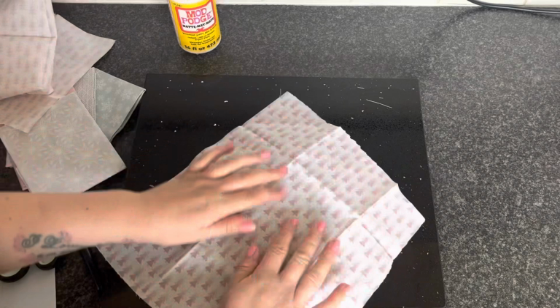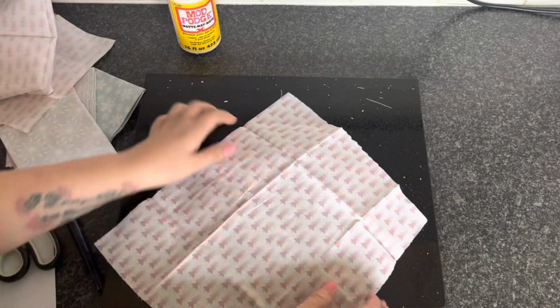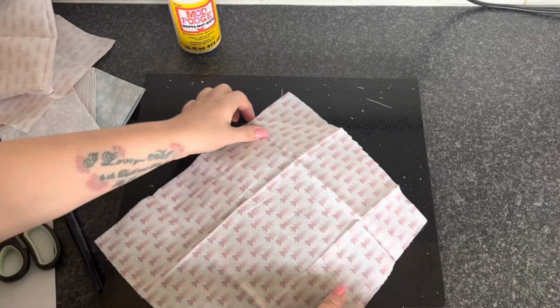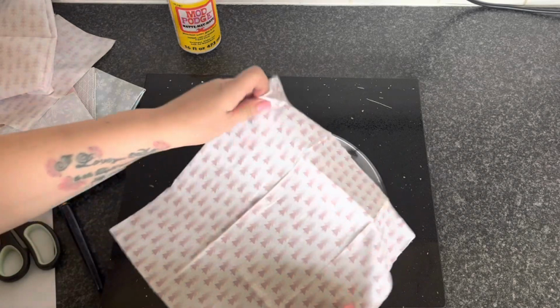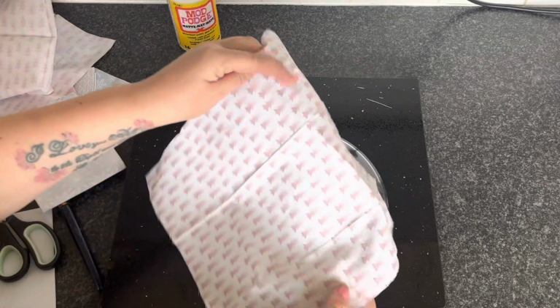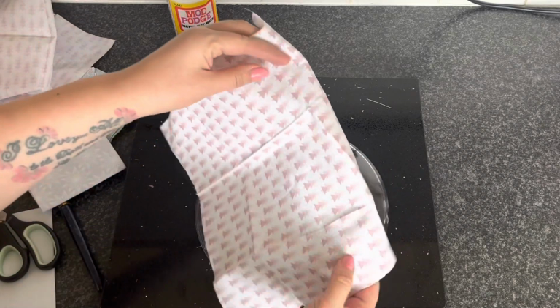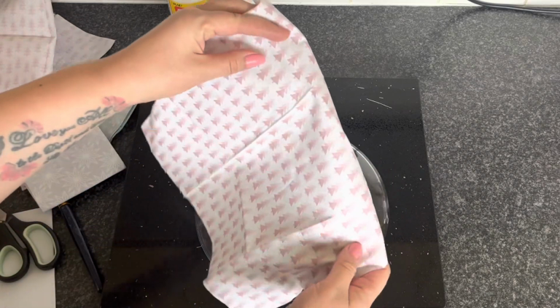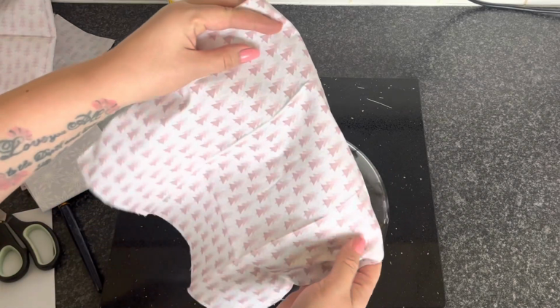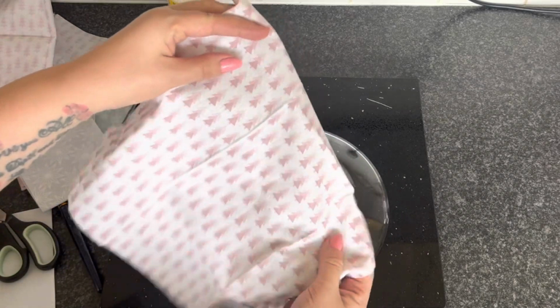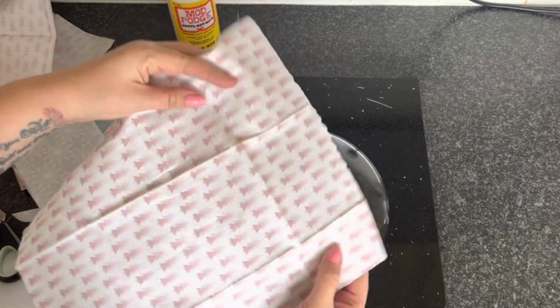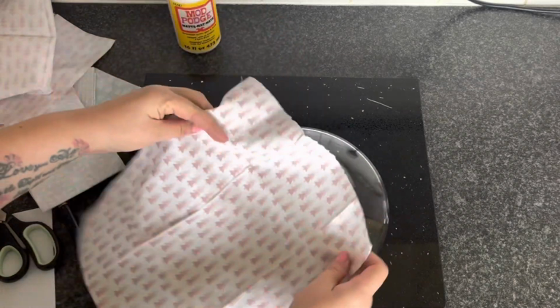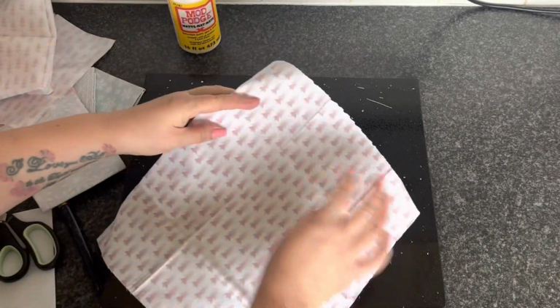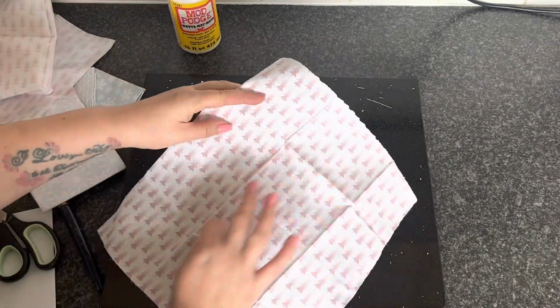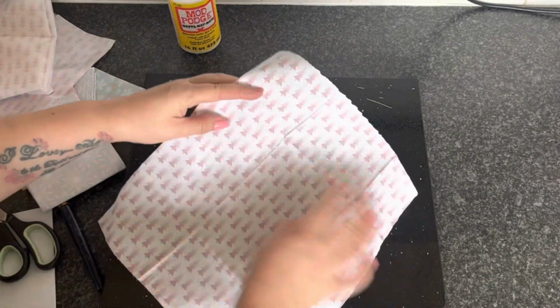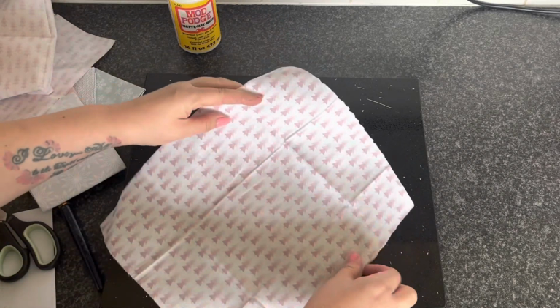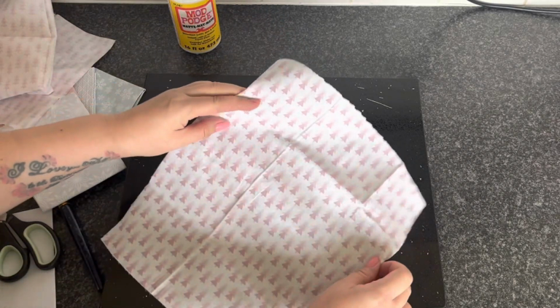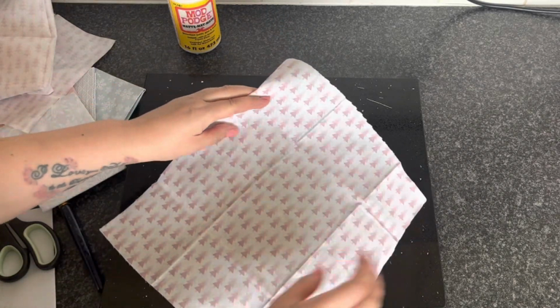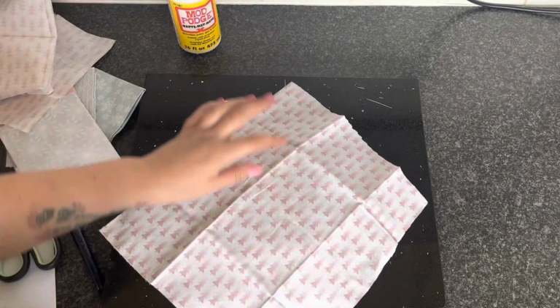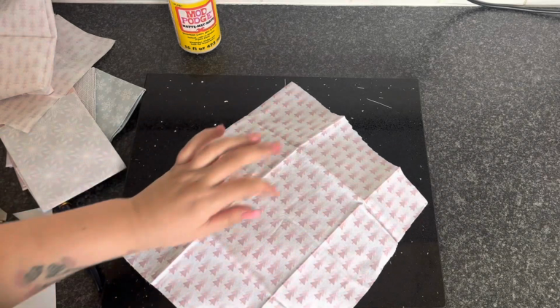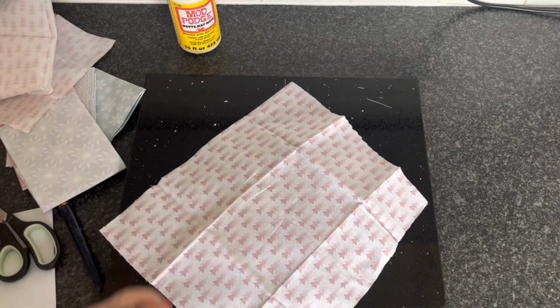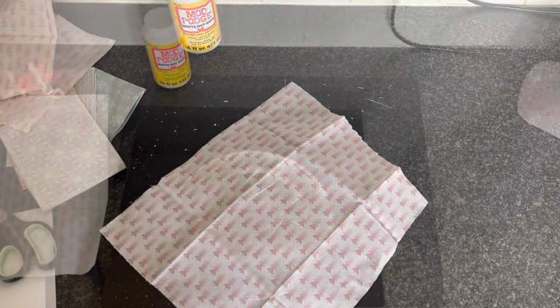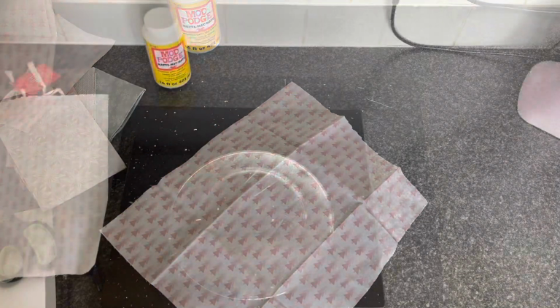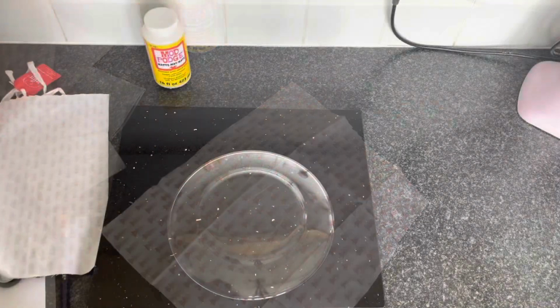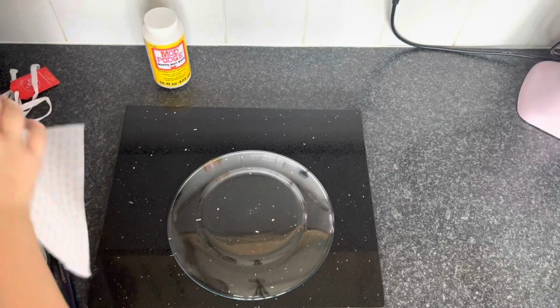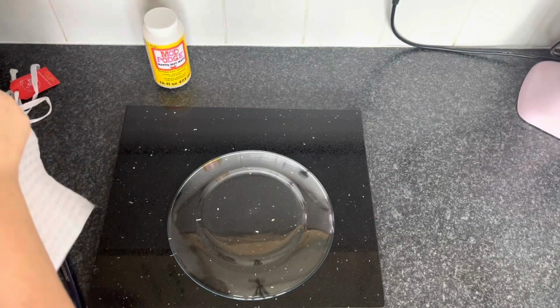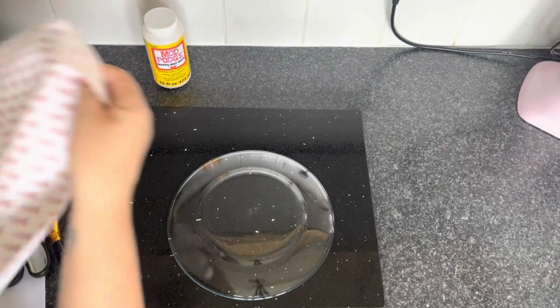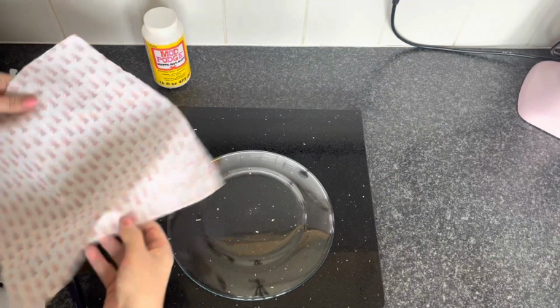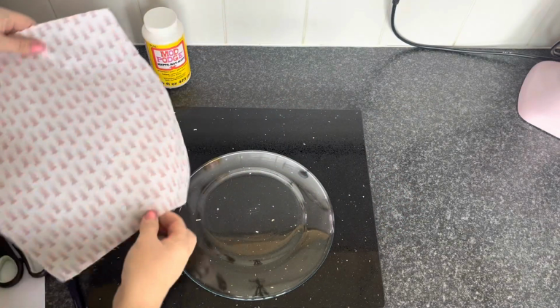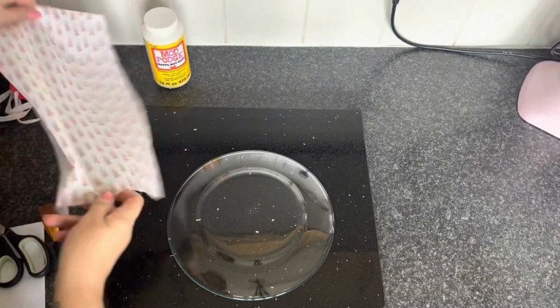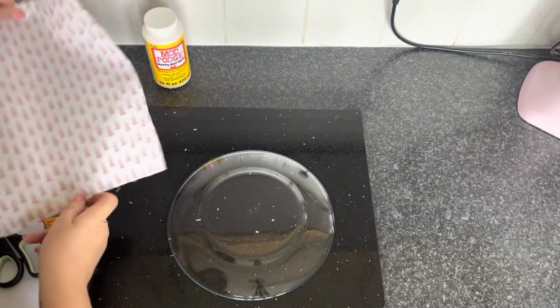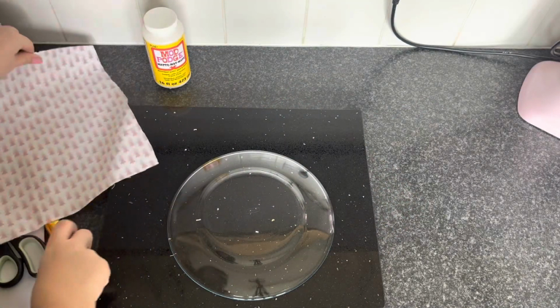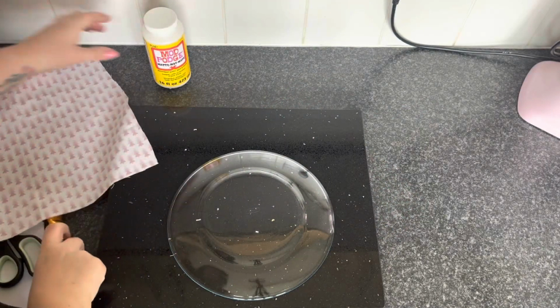I'm just going to run the iron over this because it's got a crease in where it's been folded. There we go. It doesn't have to be perfect.